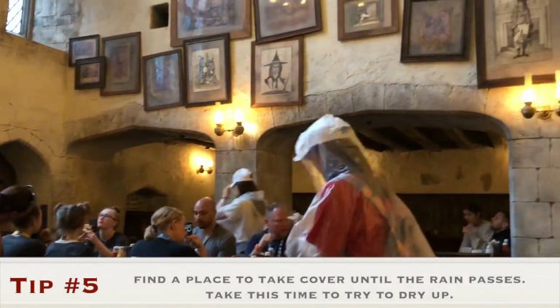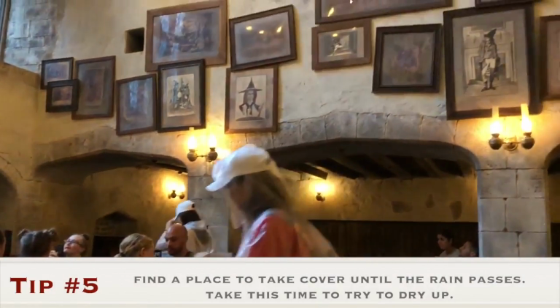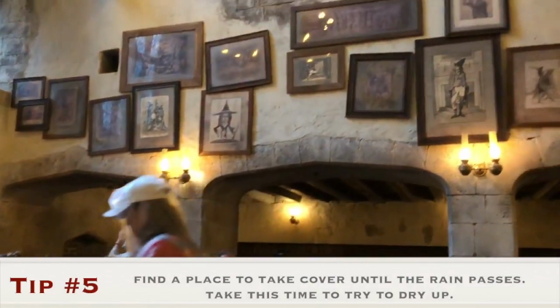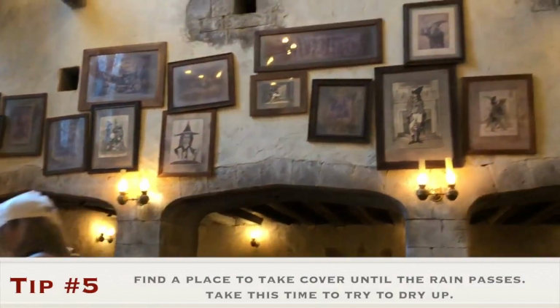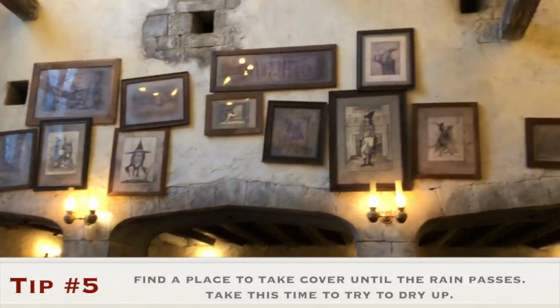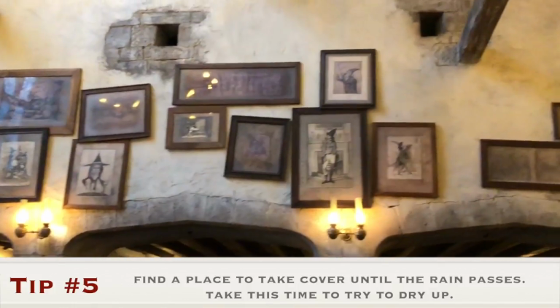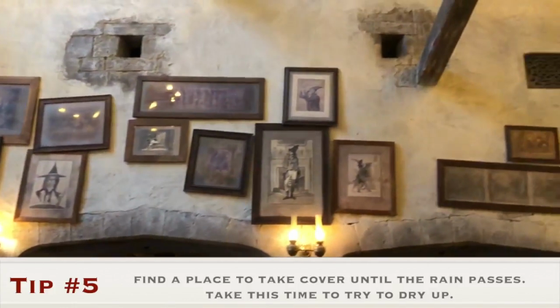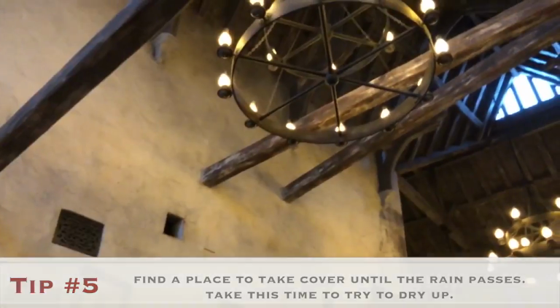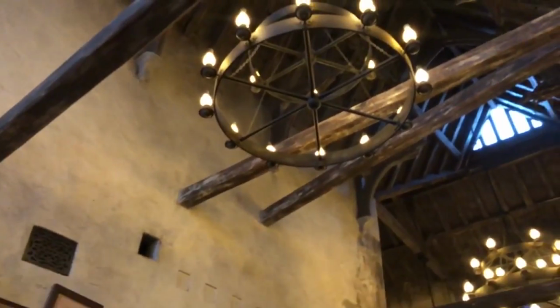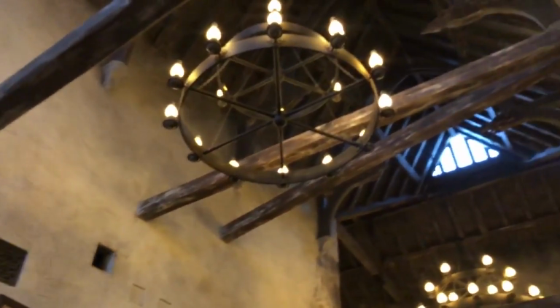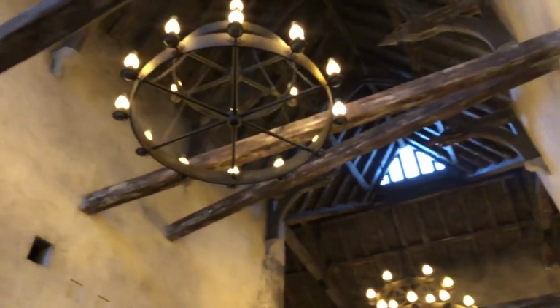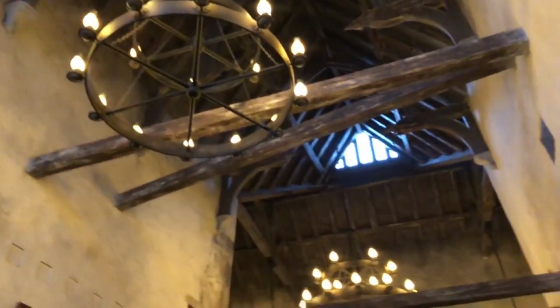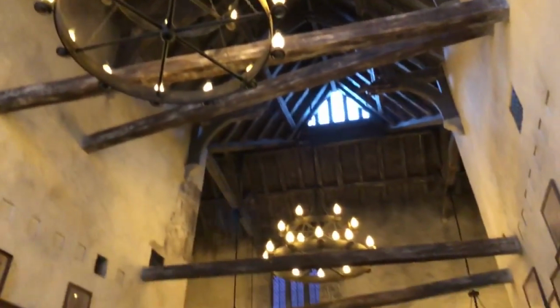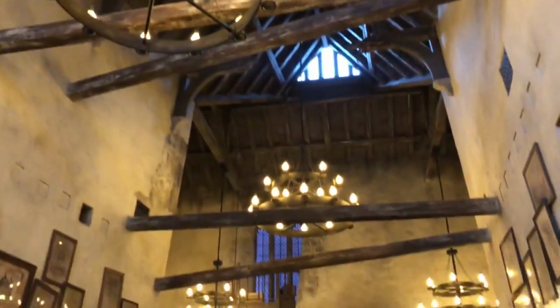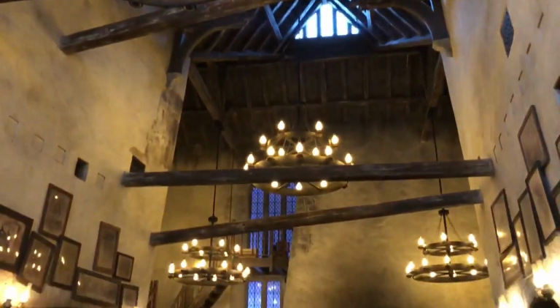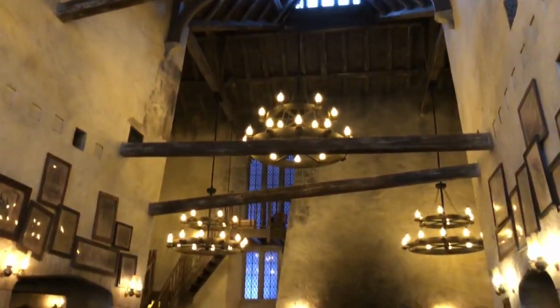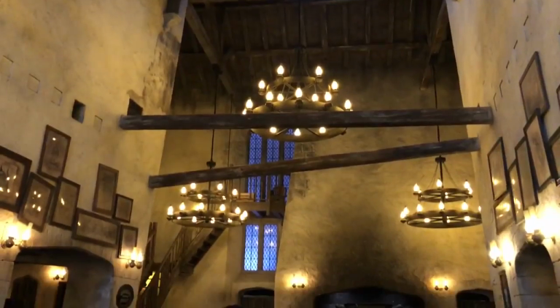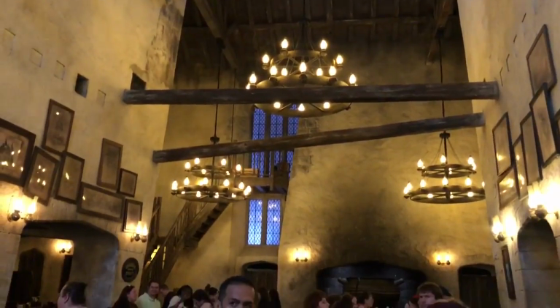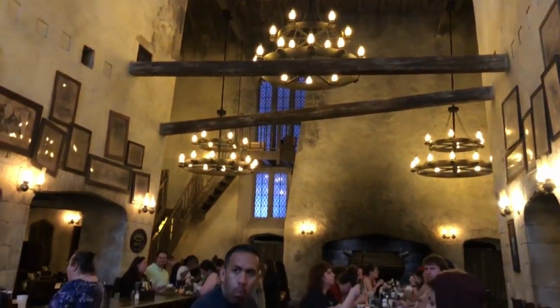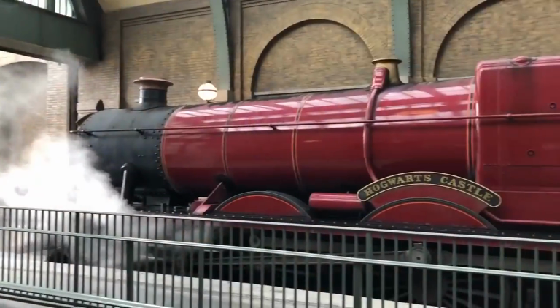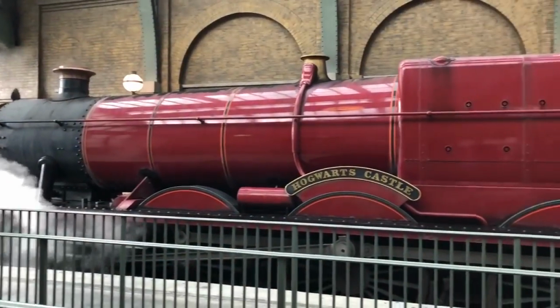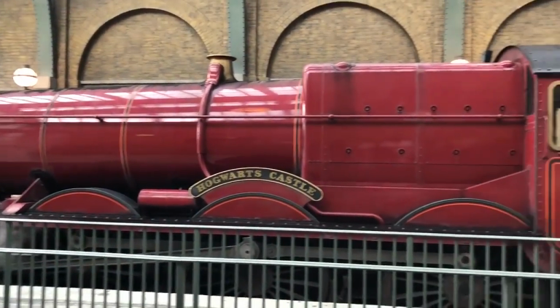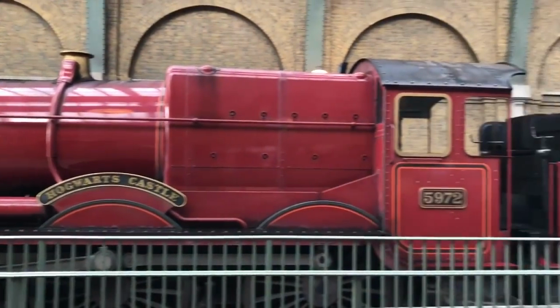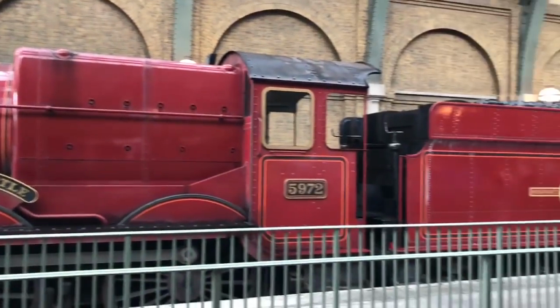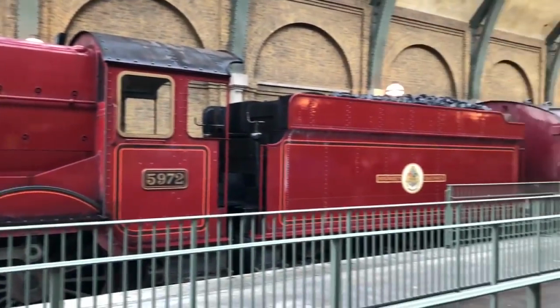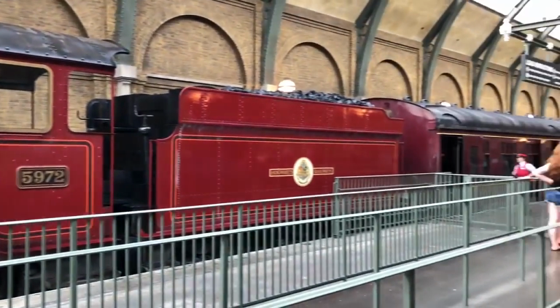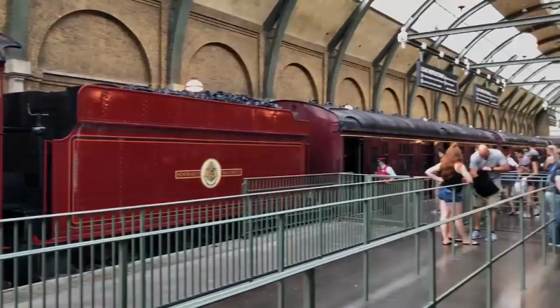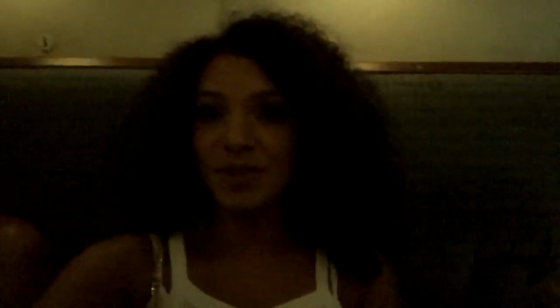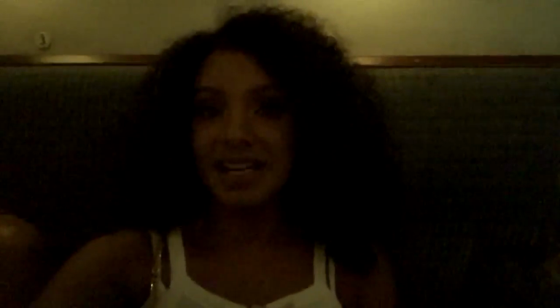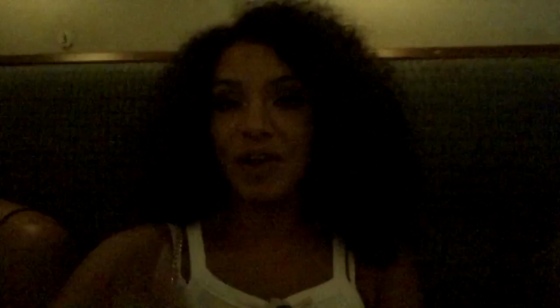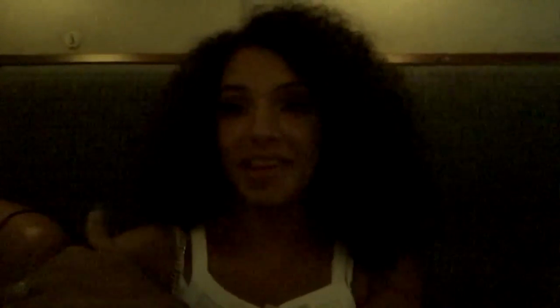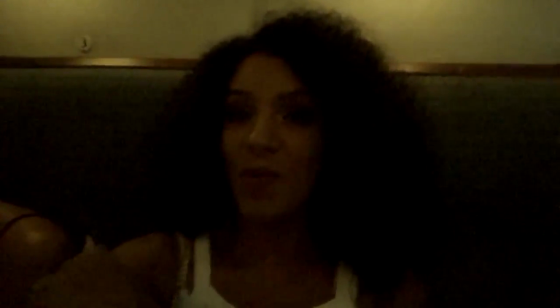For my last tip, if it does start pouring rain, find a place to take cover. Like here at this Harry Potter restaurant — just stay there until the rain passes and take that time to dry off.